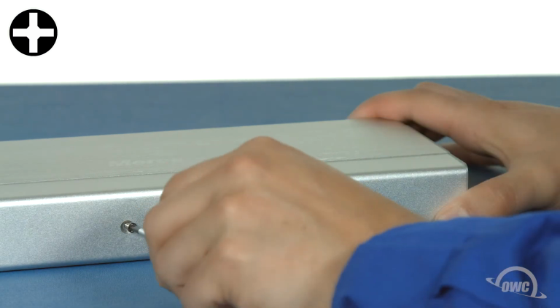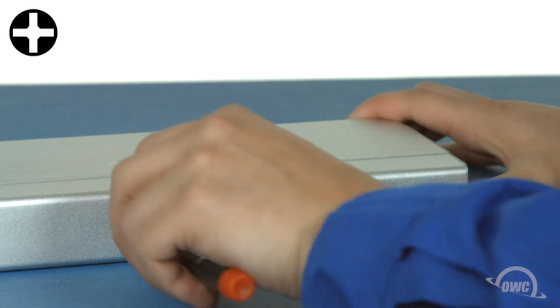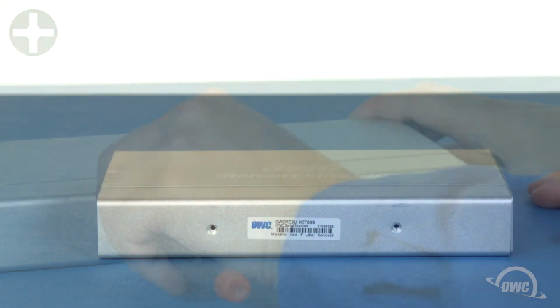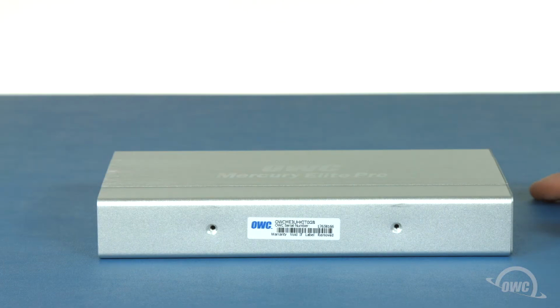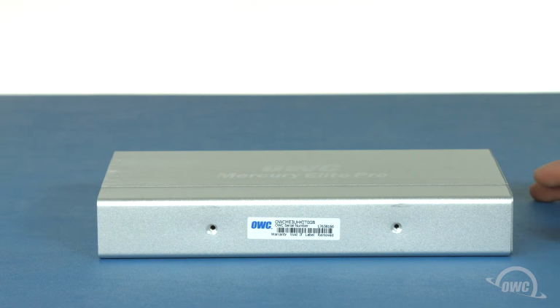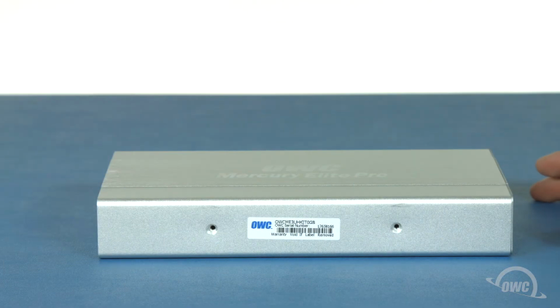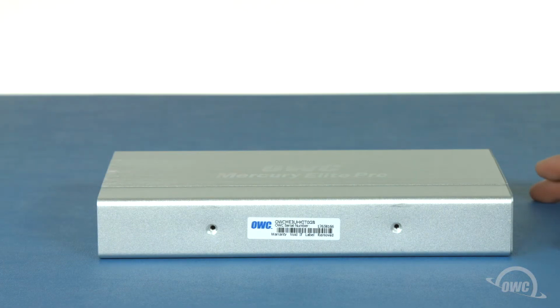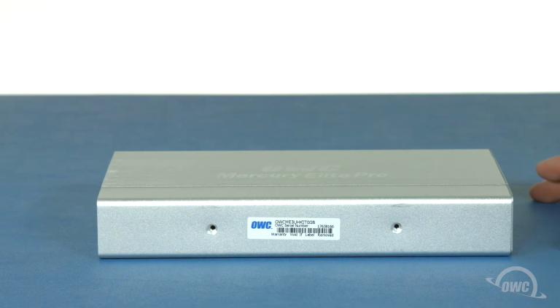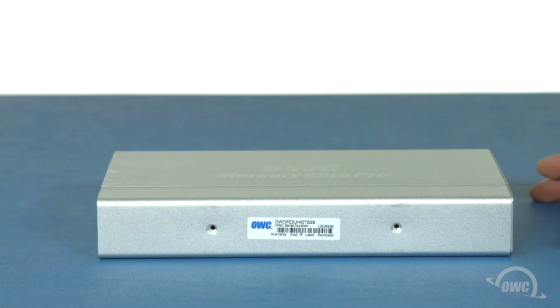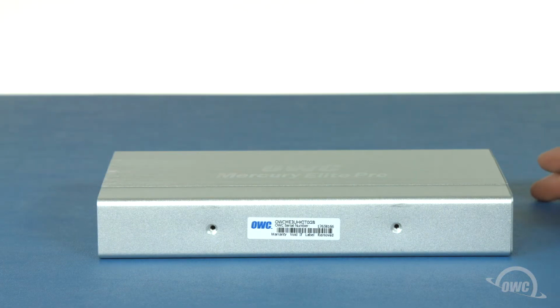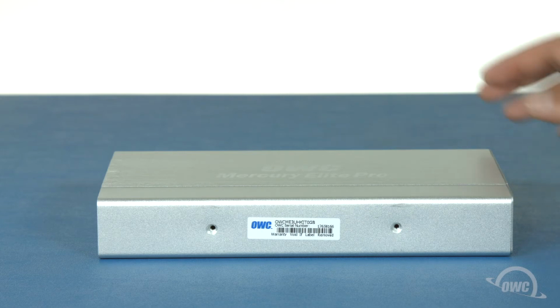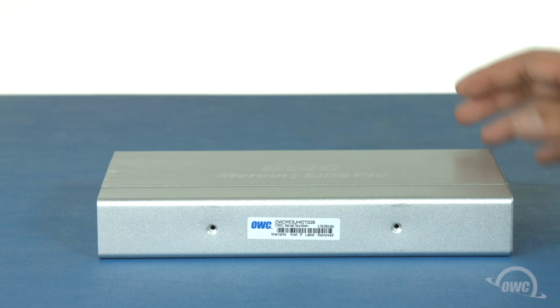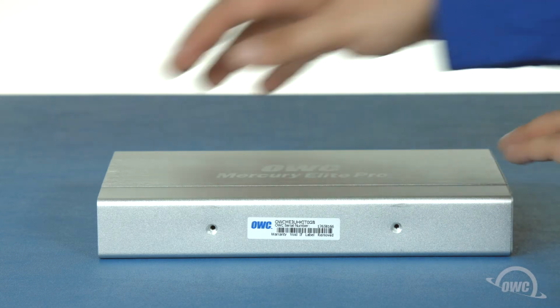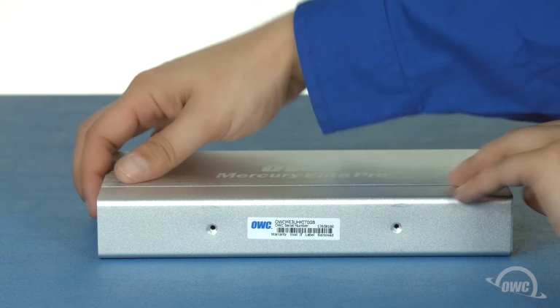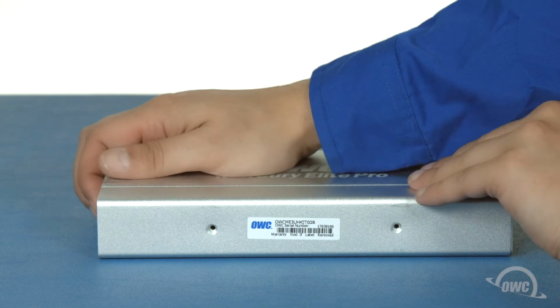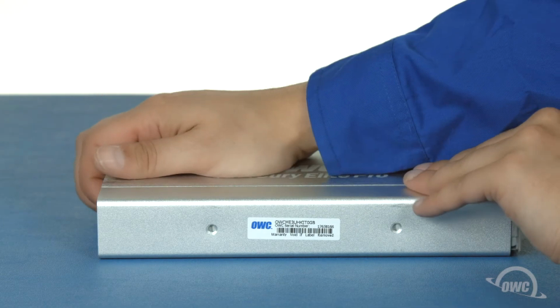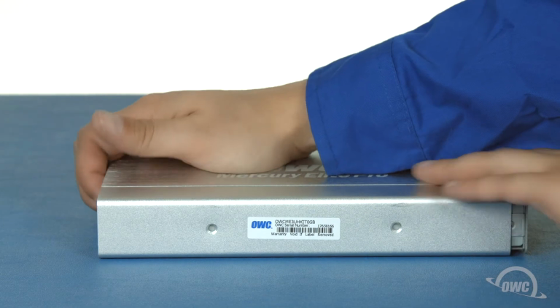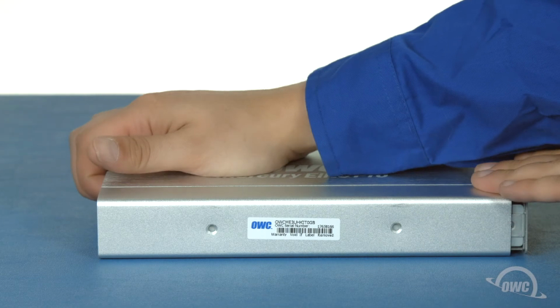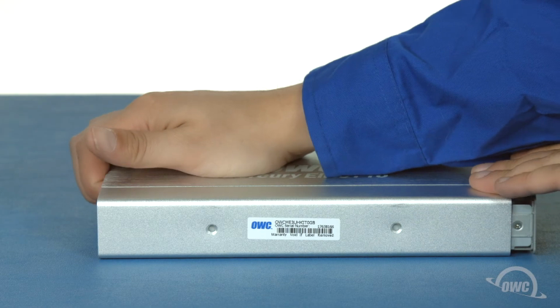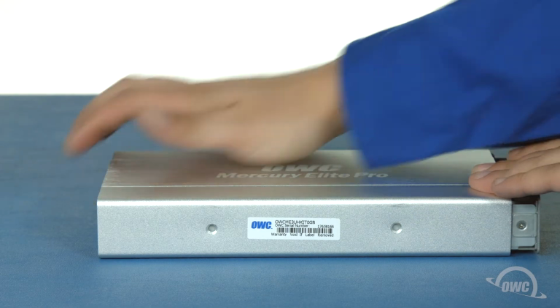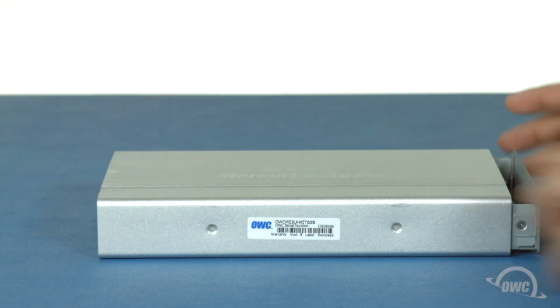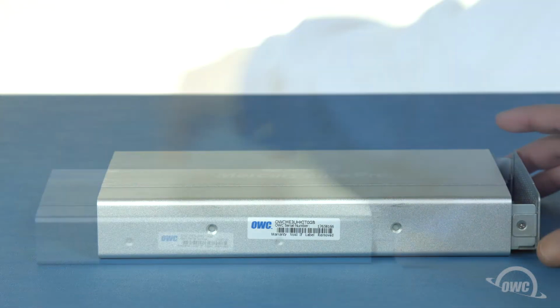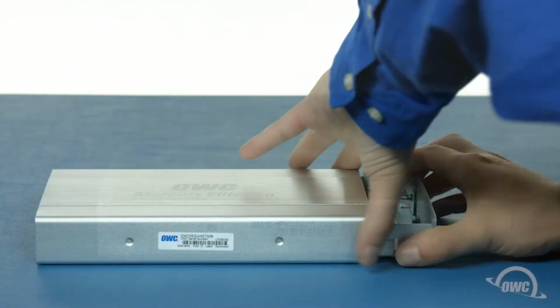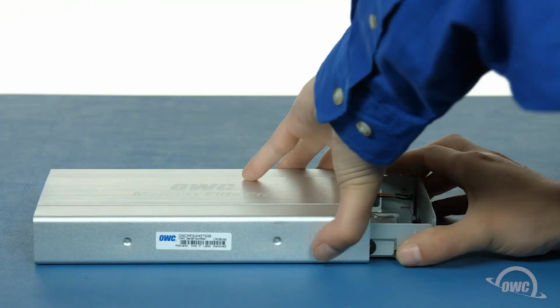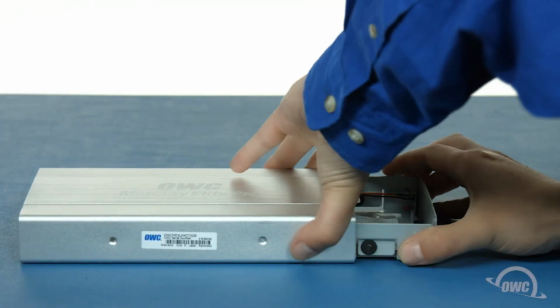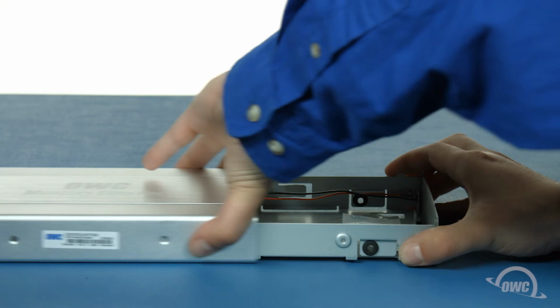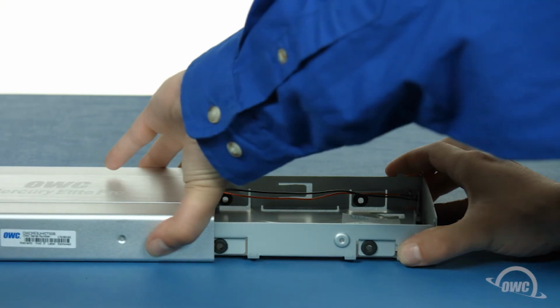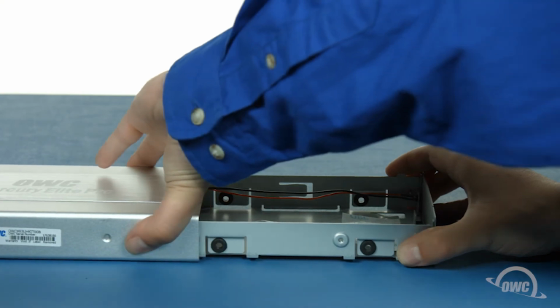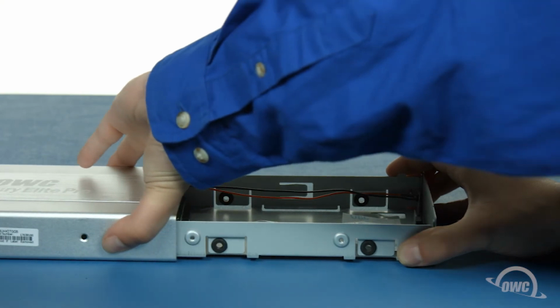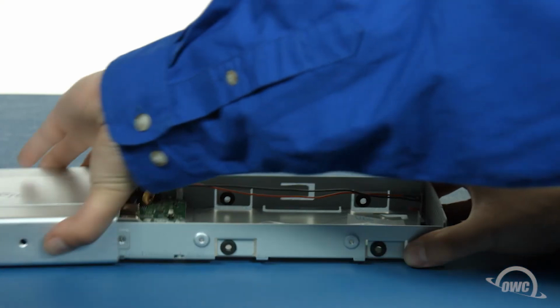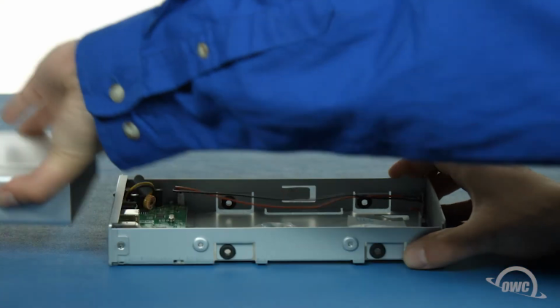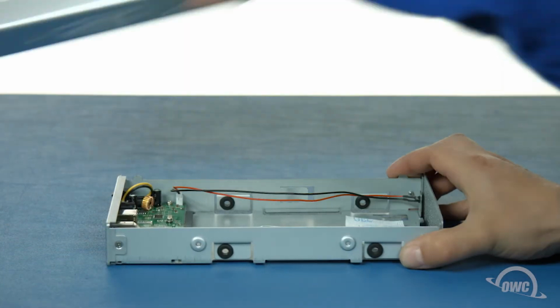Once the screws have been removed, place the enclosure flat on your work surface and open it by gently but firmly pushing on the end with the connectors. You should then be able to slide the outer shell right off.